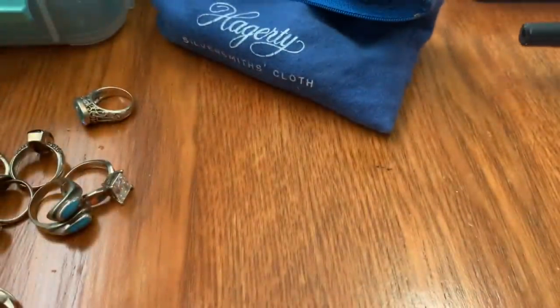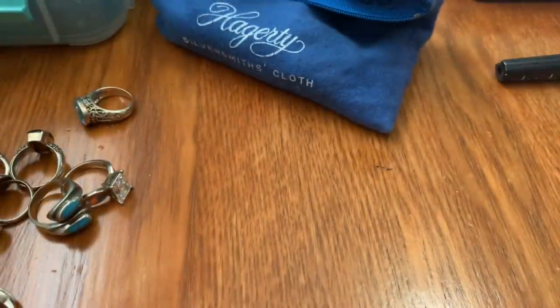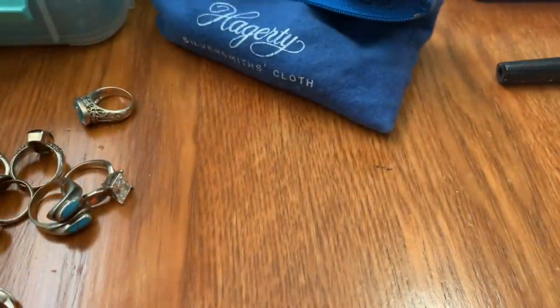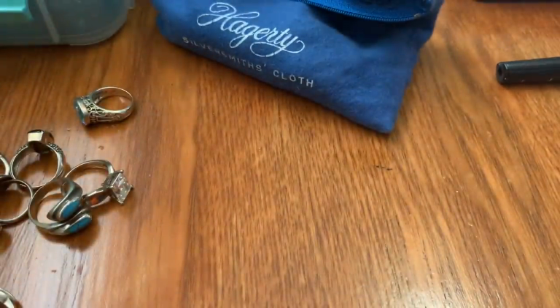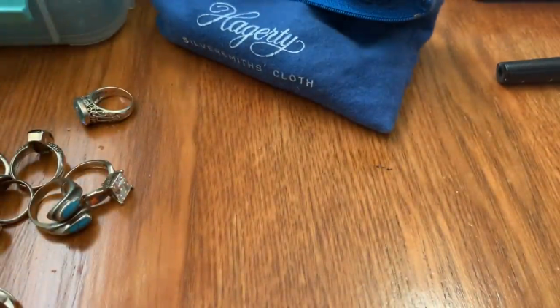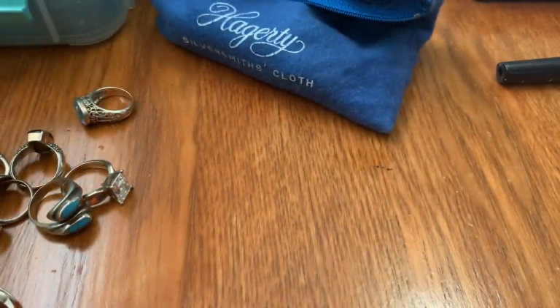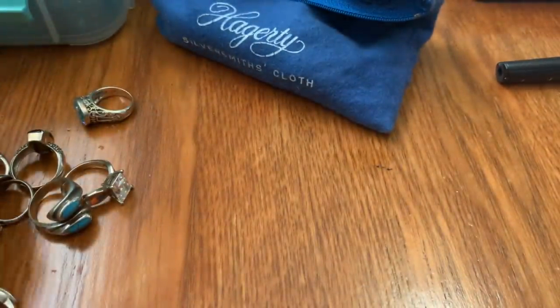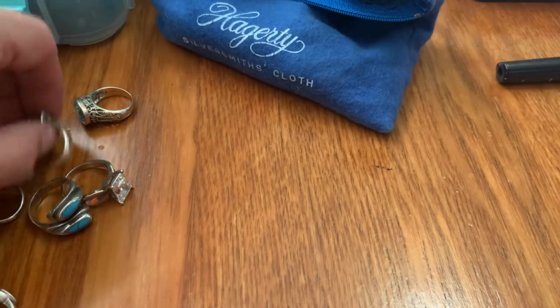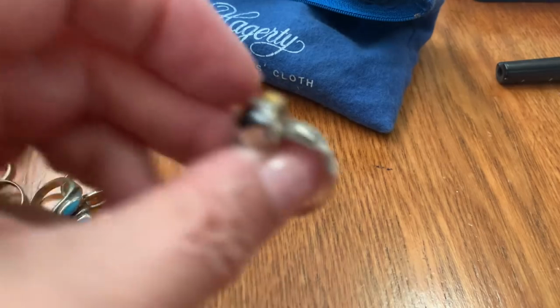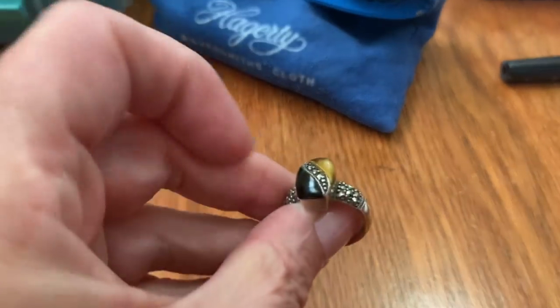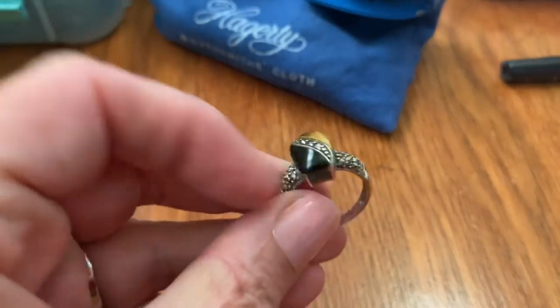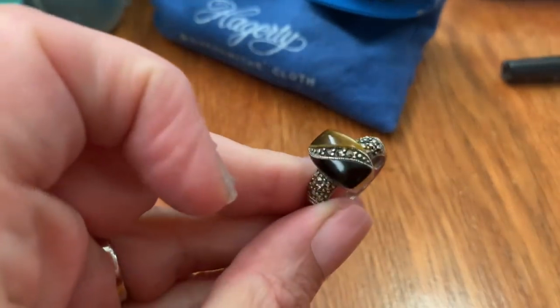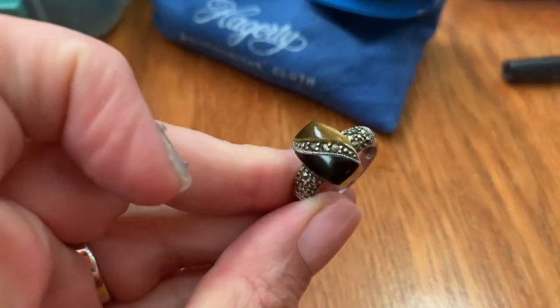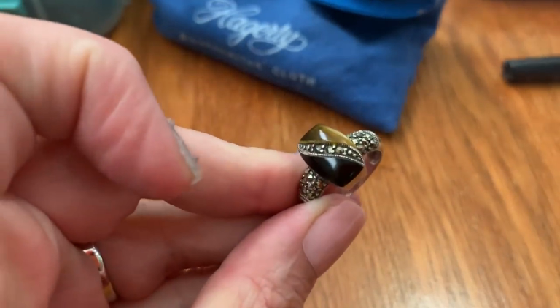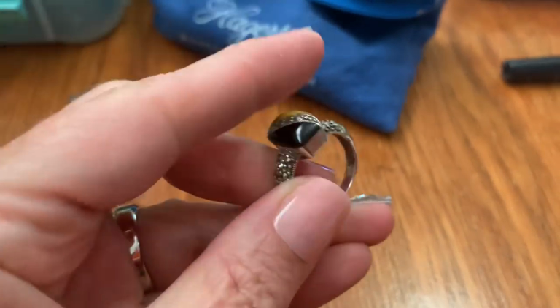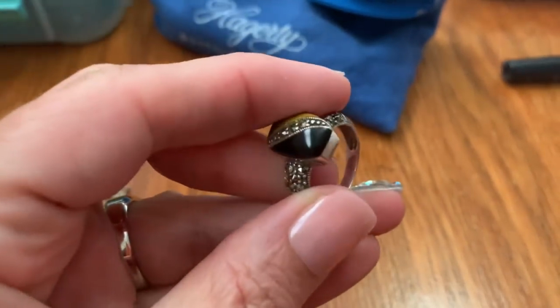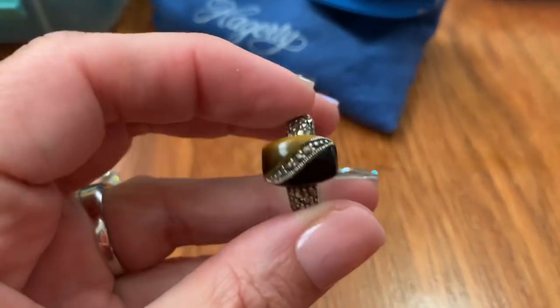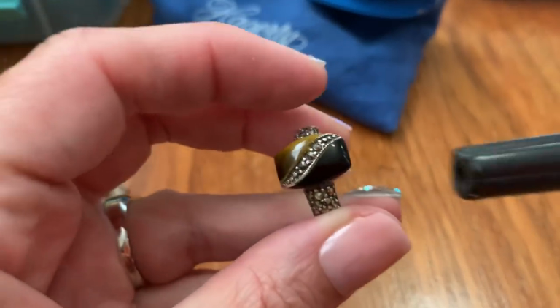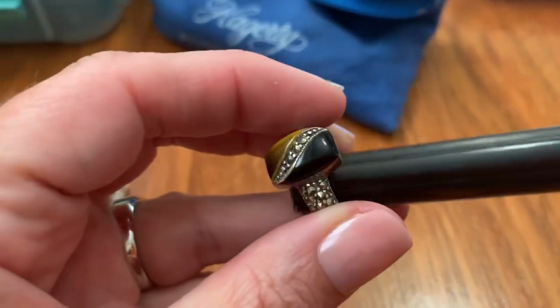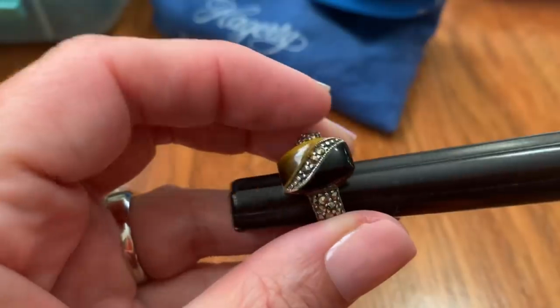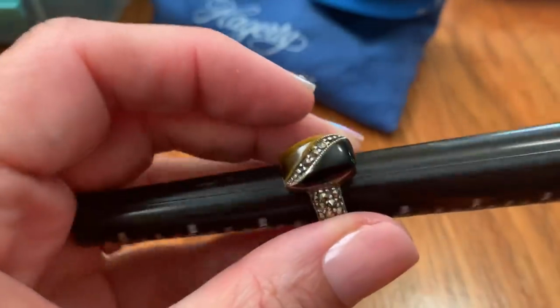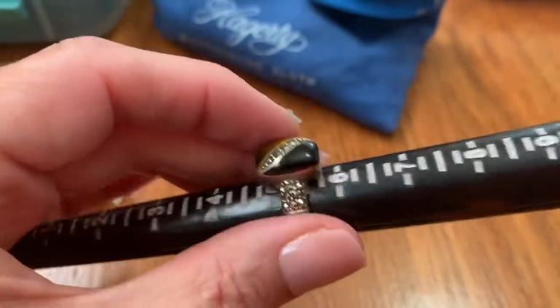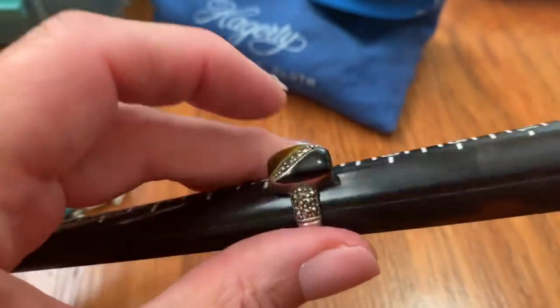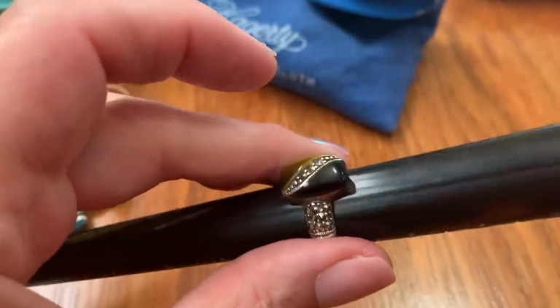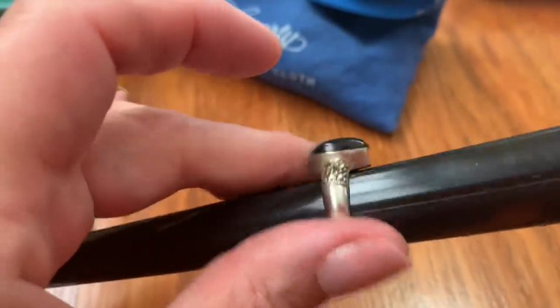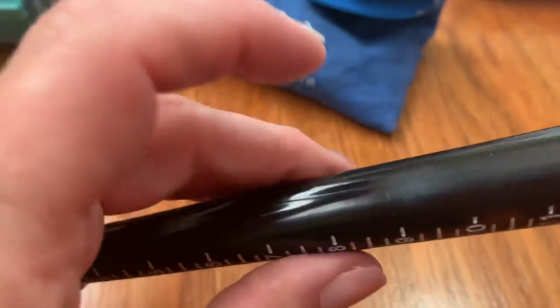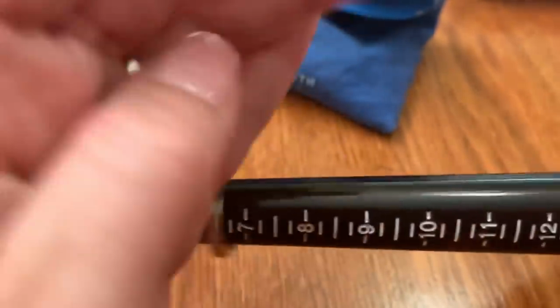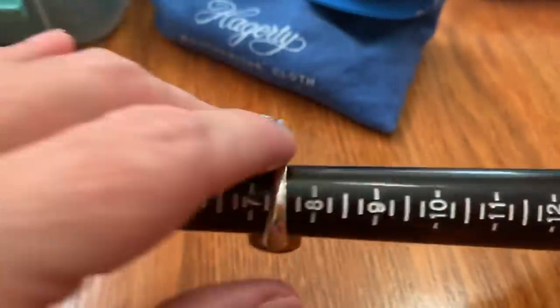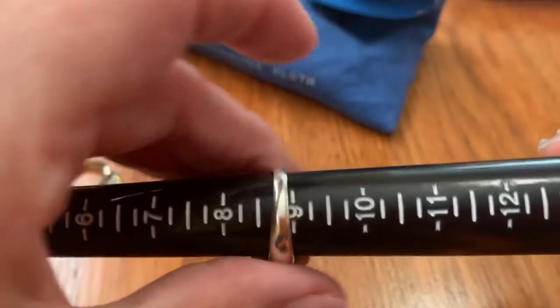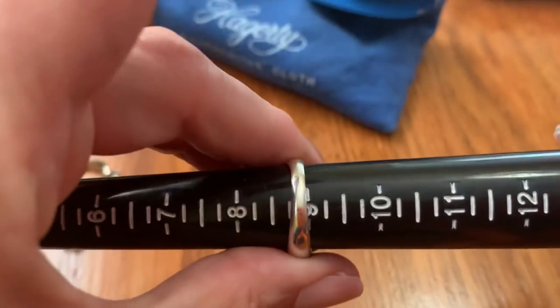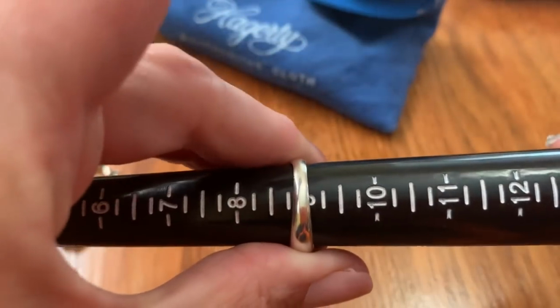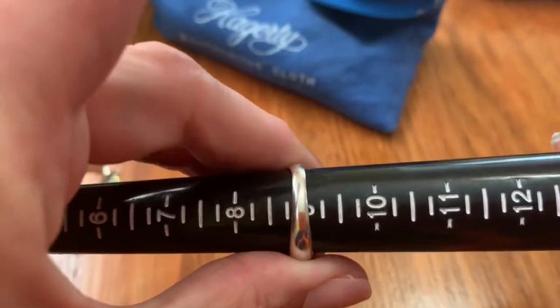Then we have the onyx and marcasite ring. This is $36 — onyx, marcasite, and tiger's eye. And that's a size 9.